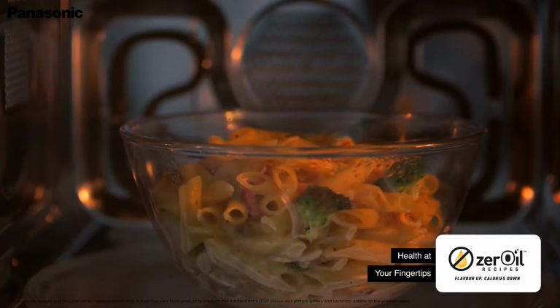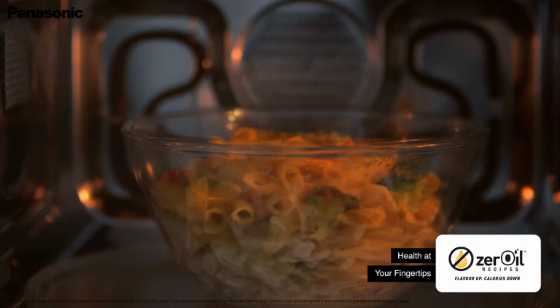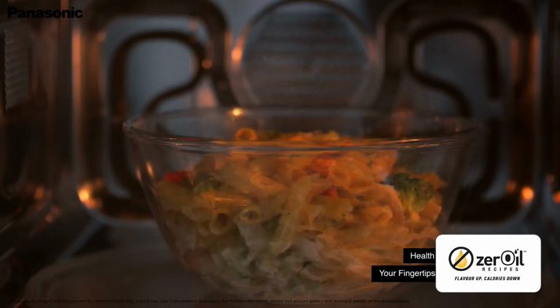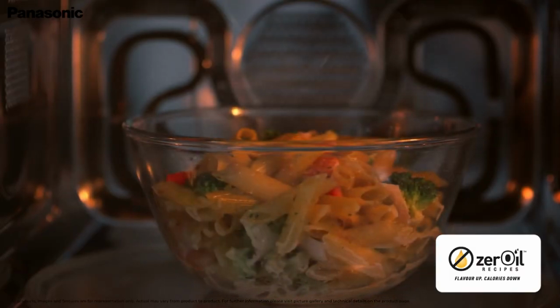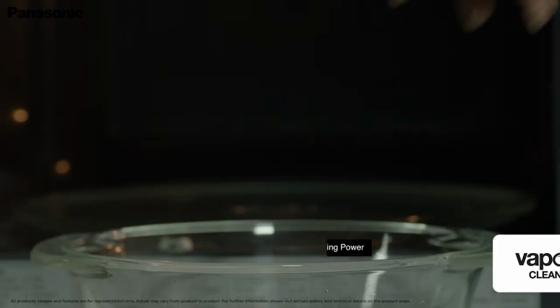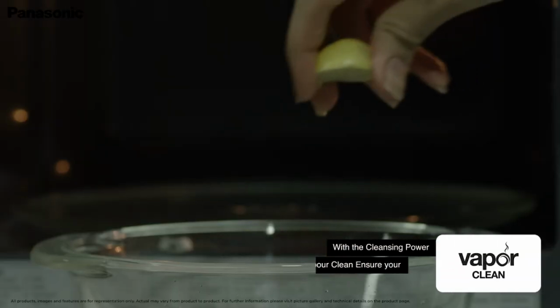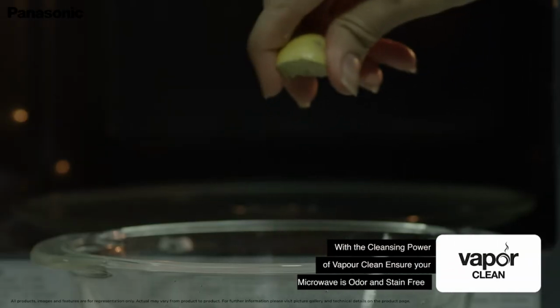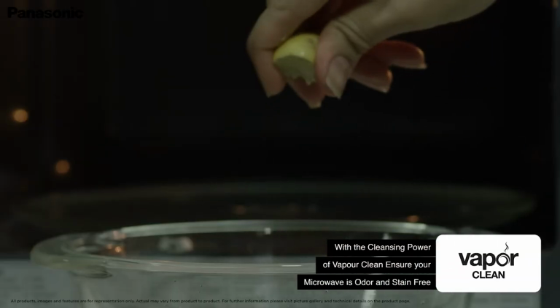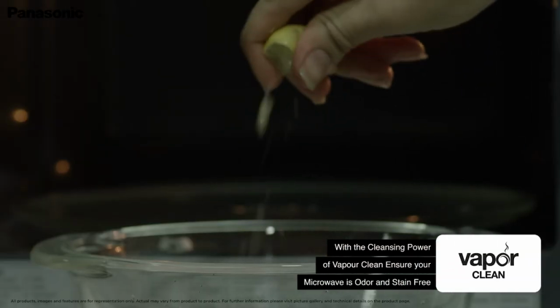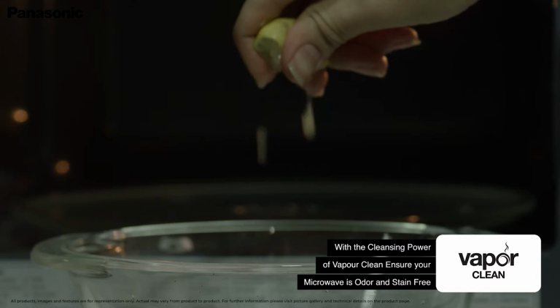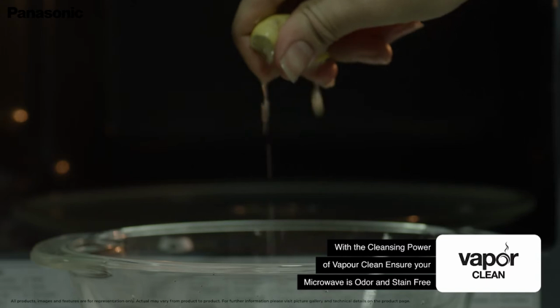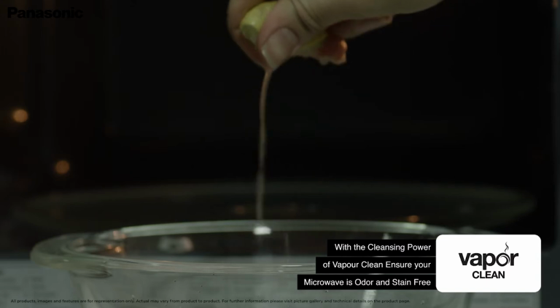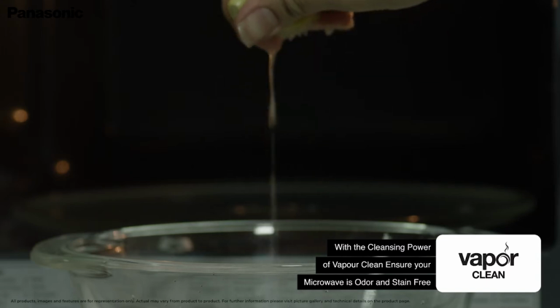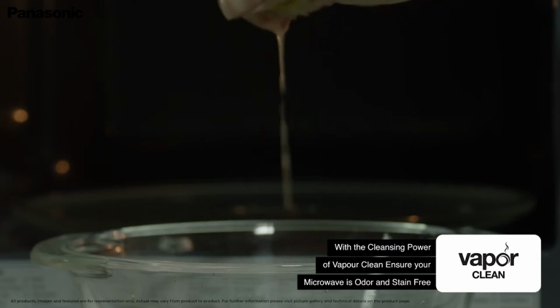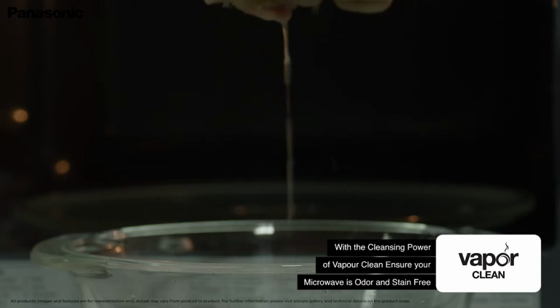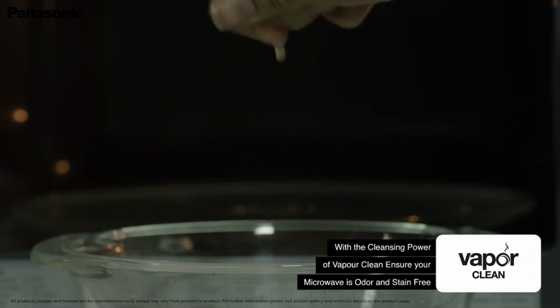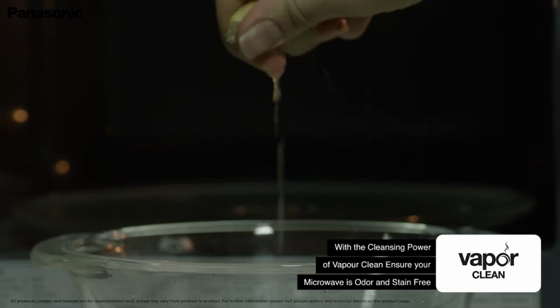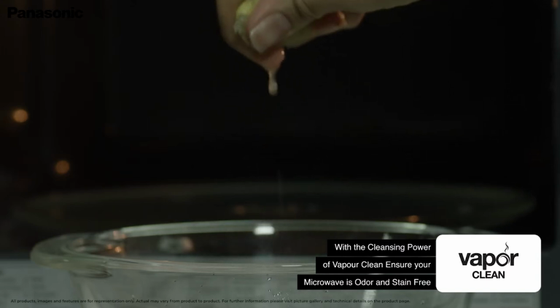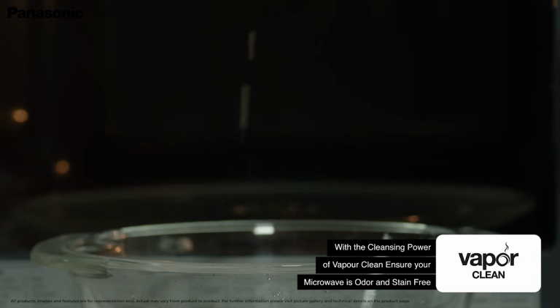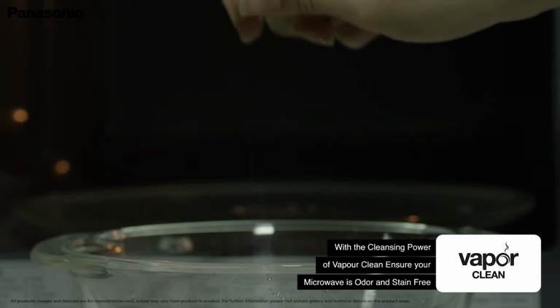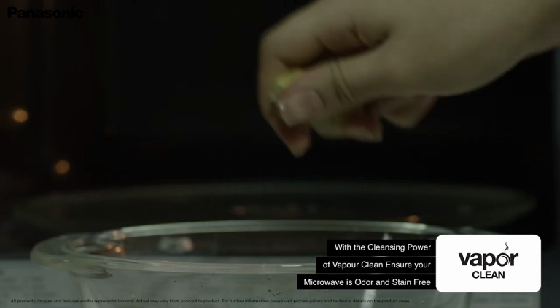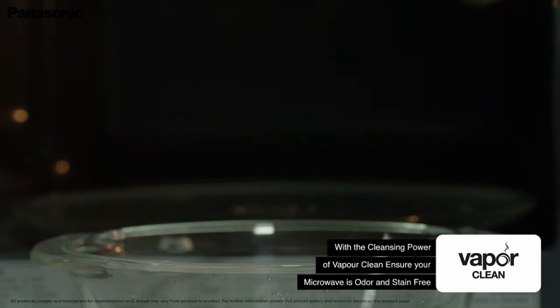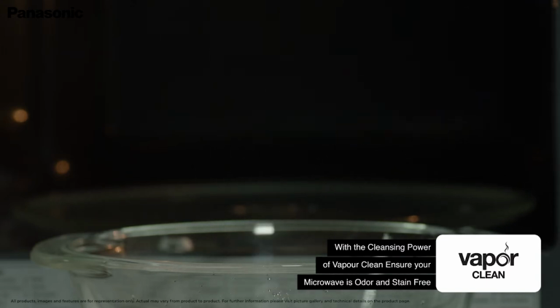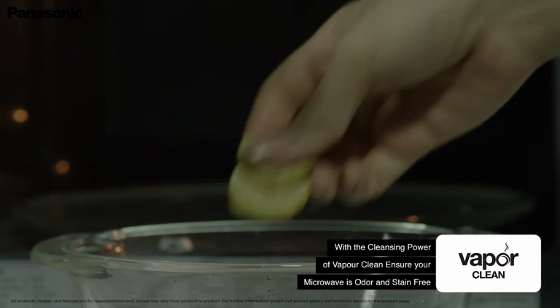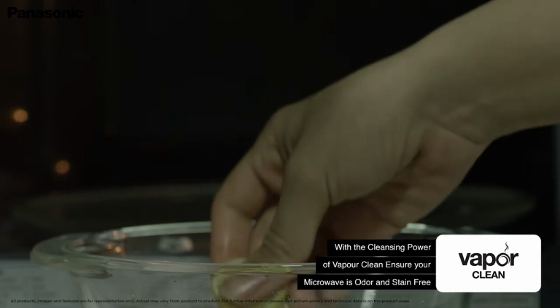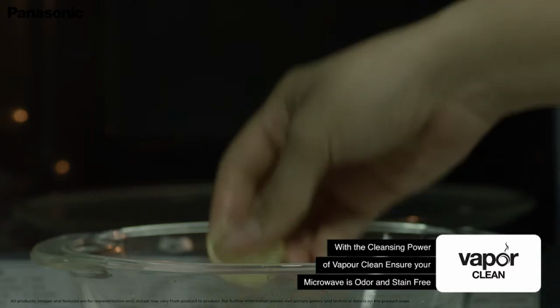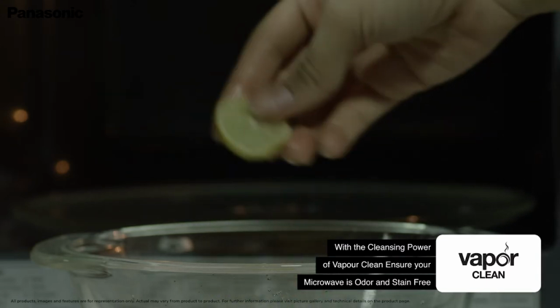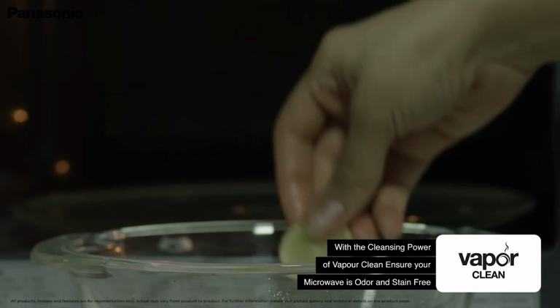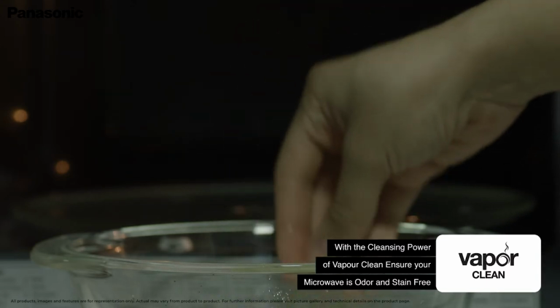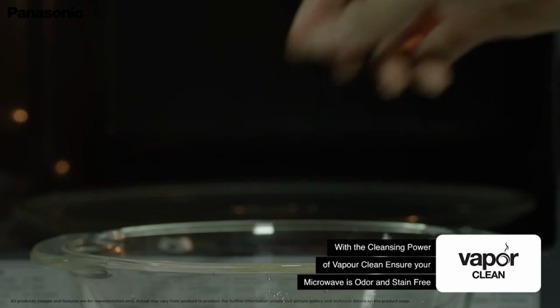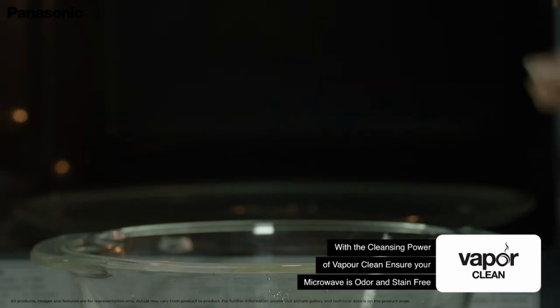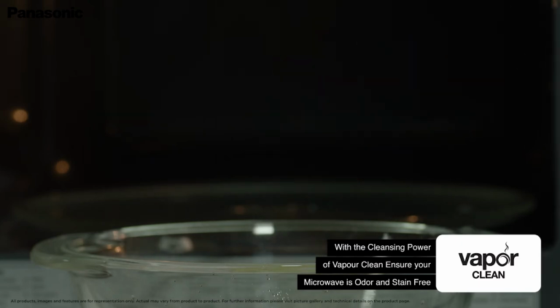The VaporClean system helps you keep your microwave clean and odor-free by harnessing the cleansing power of water vapor.